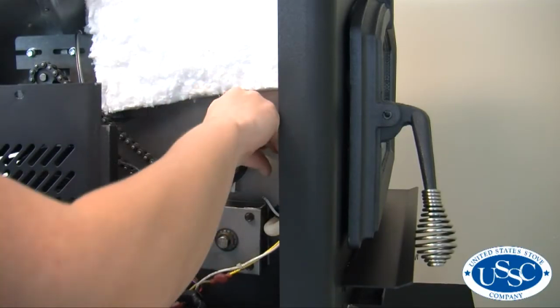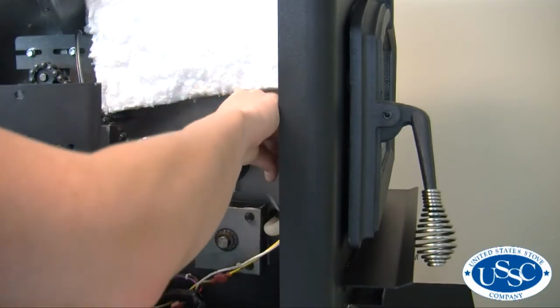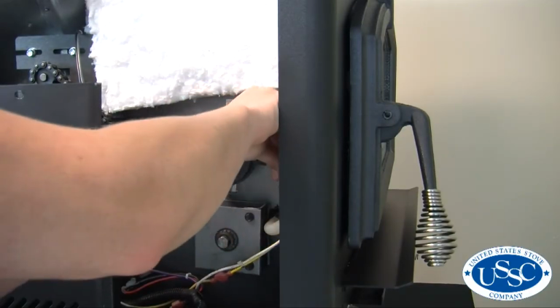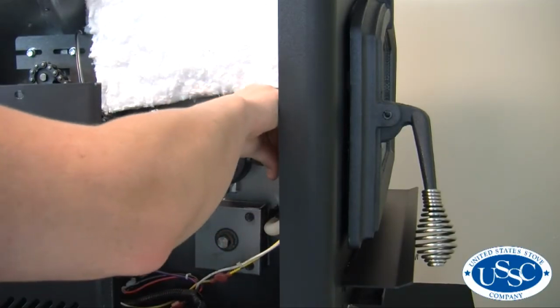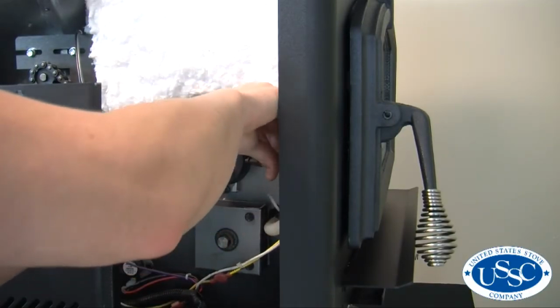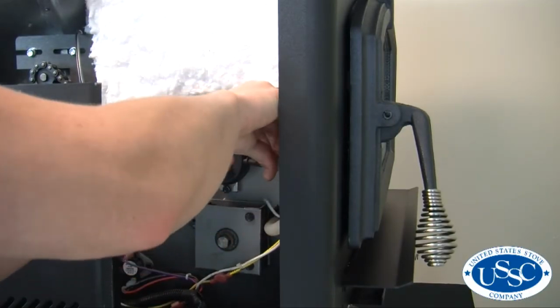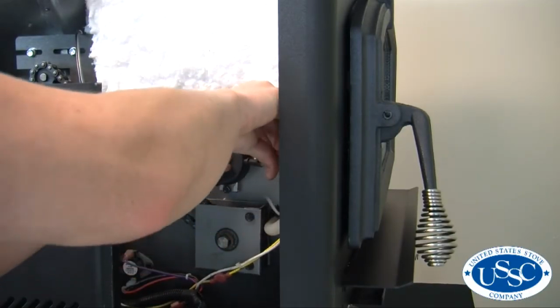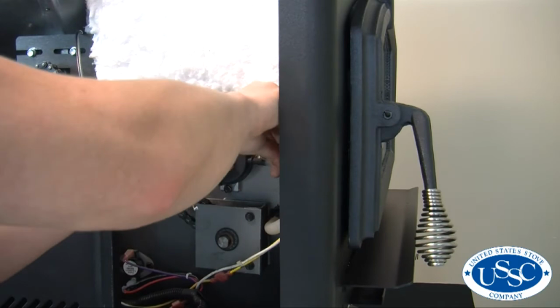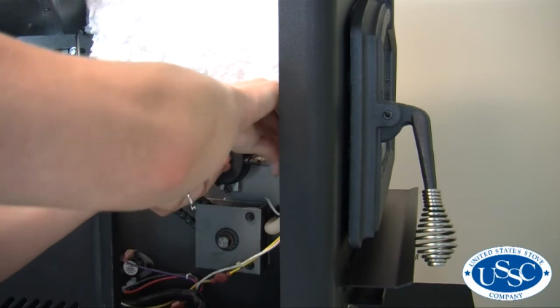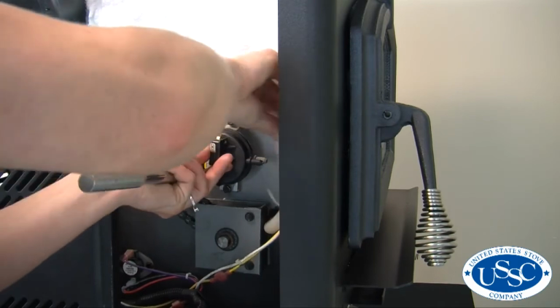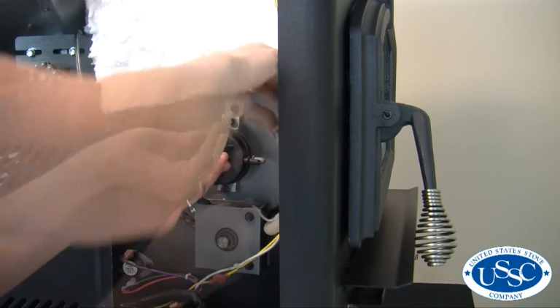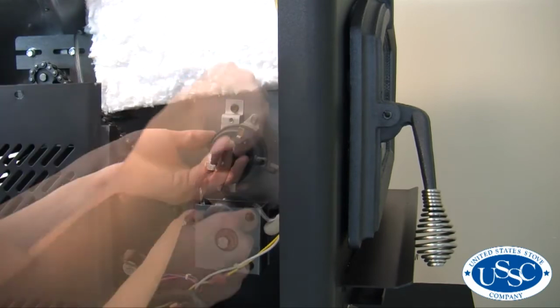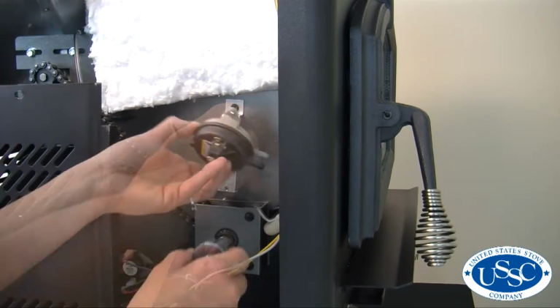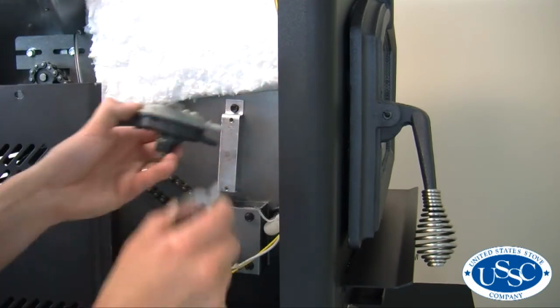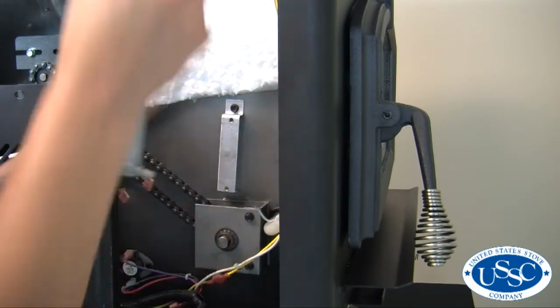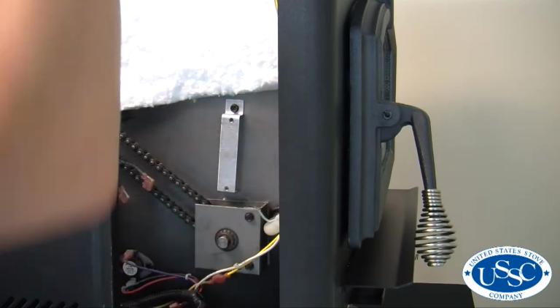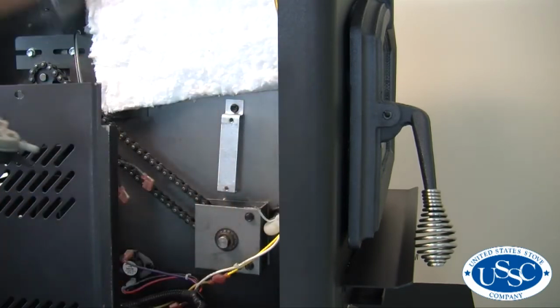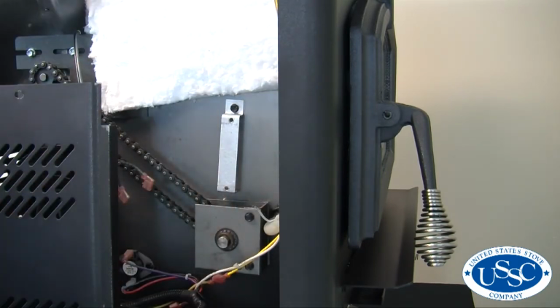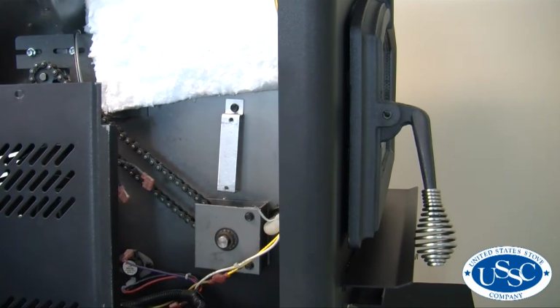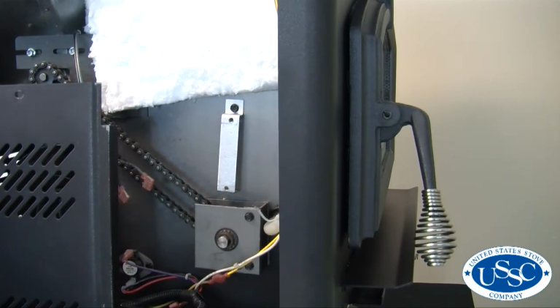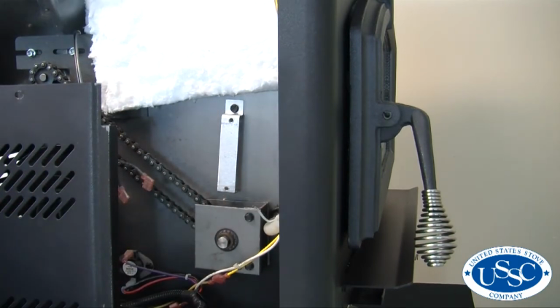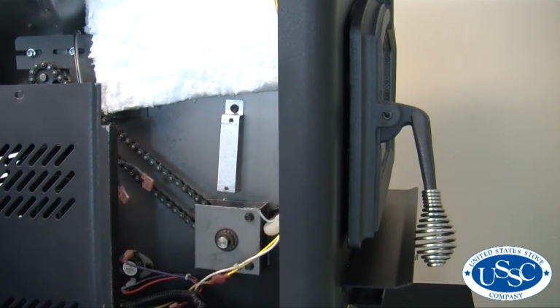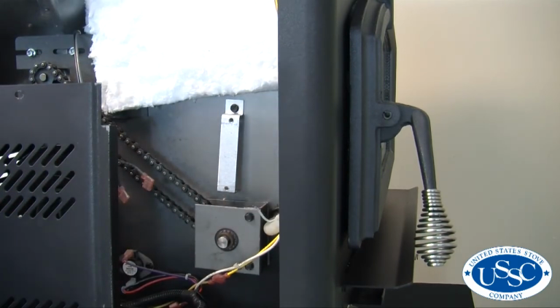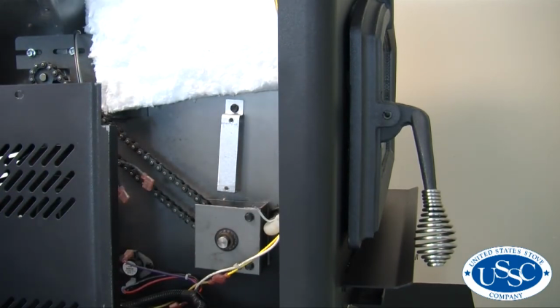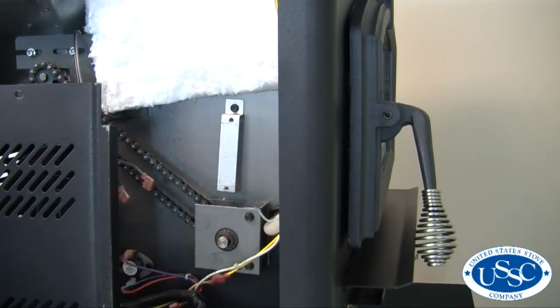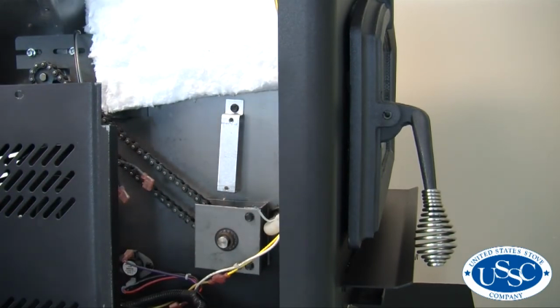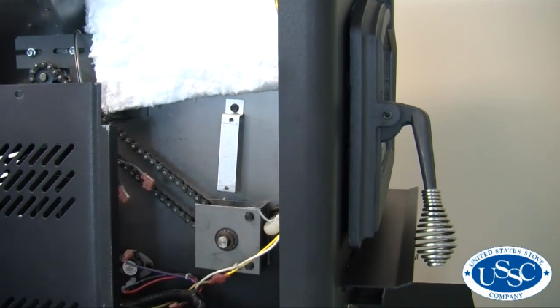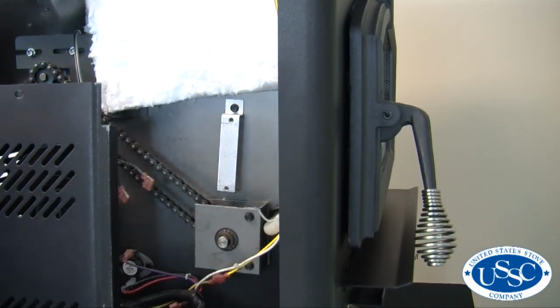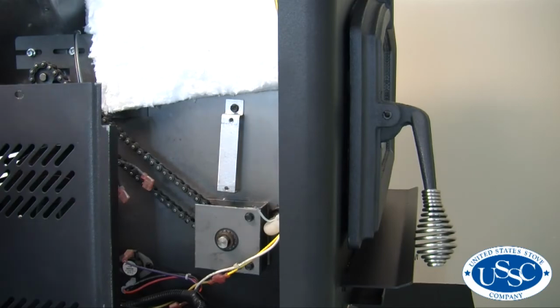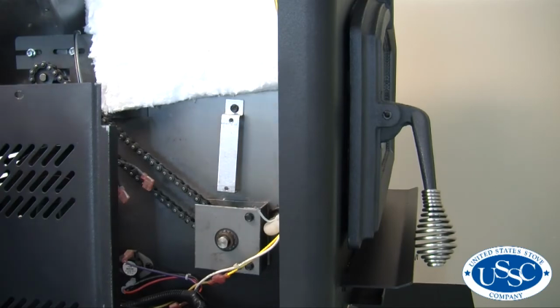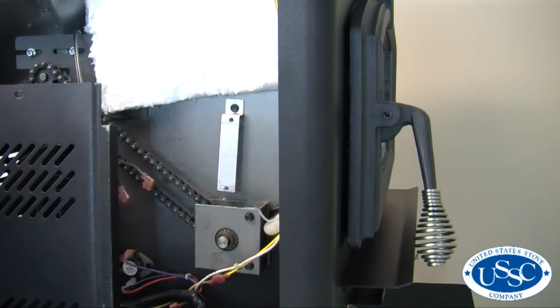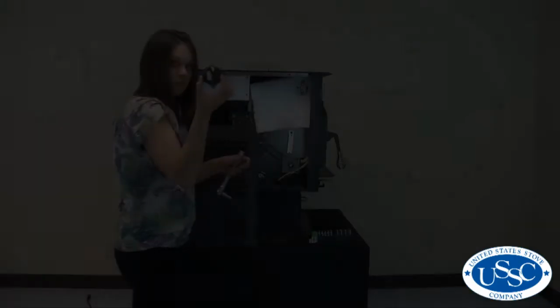Make note of which side of the pressure switch the hose is attached to and then remove the hose. It should be attached to the negative side of the pressure switch.